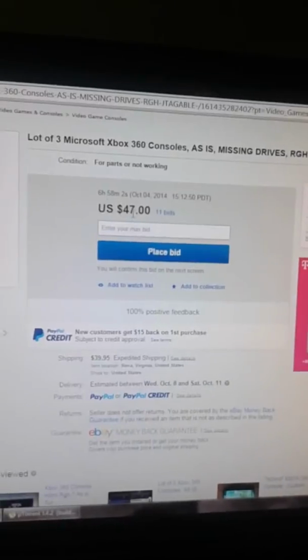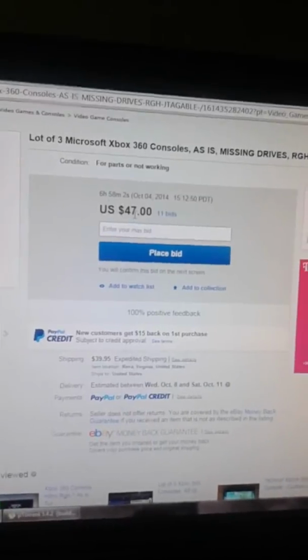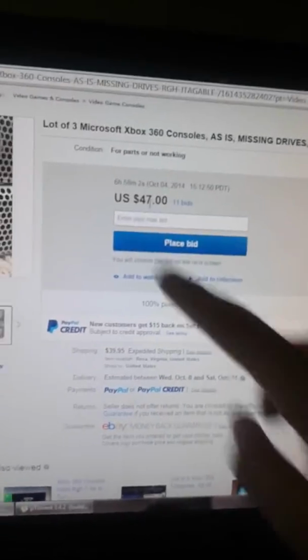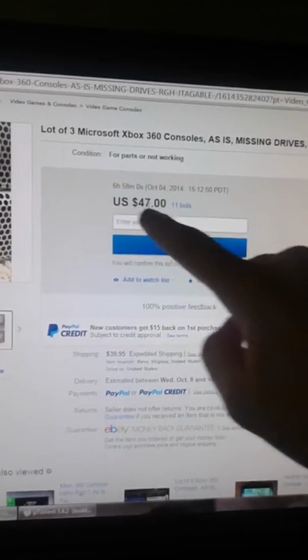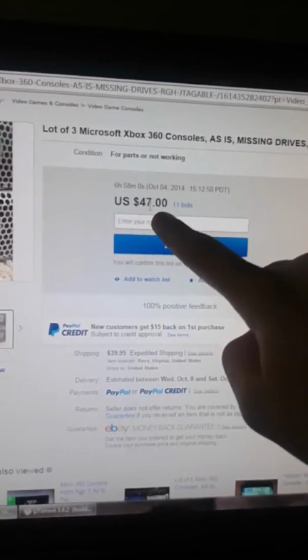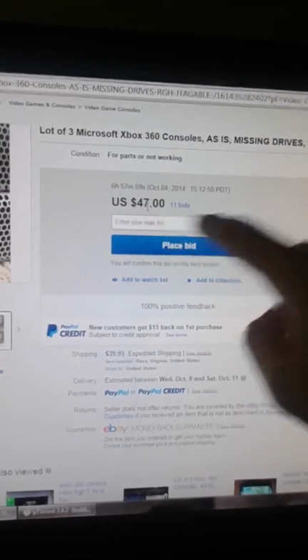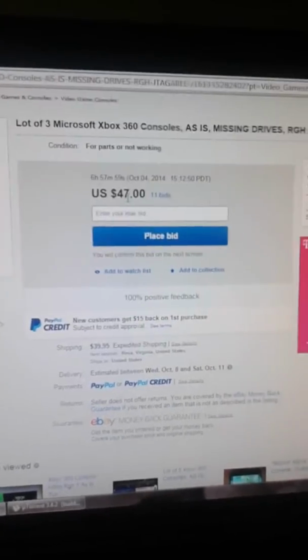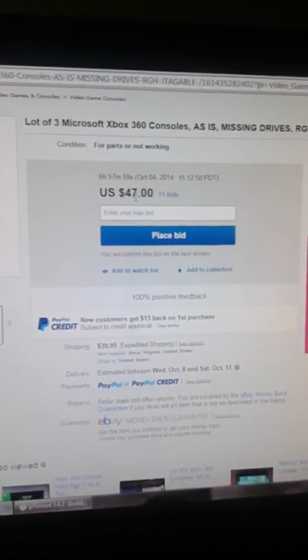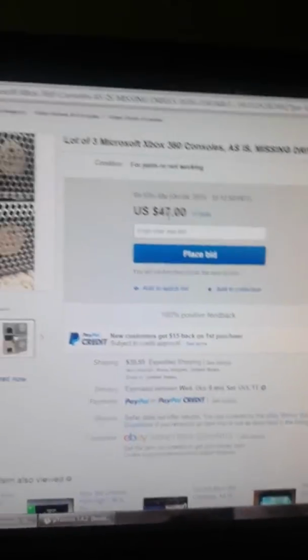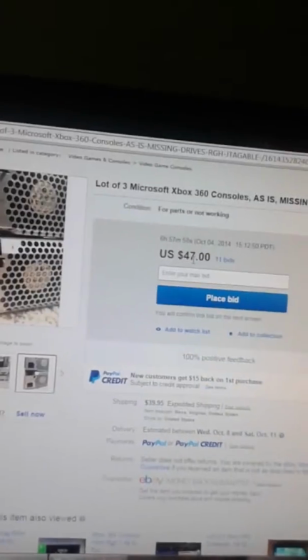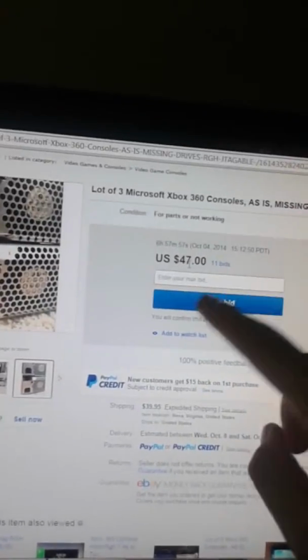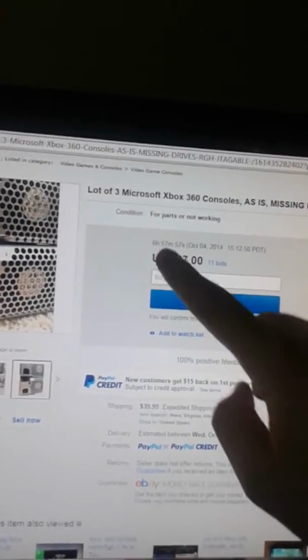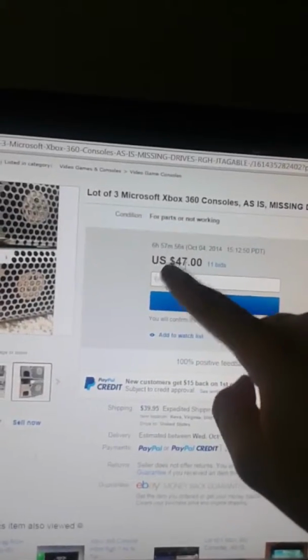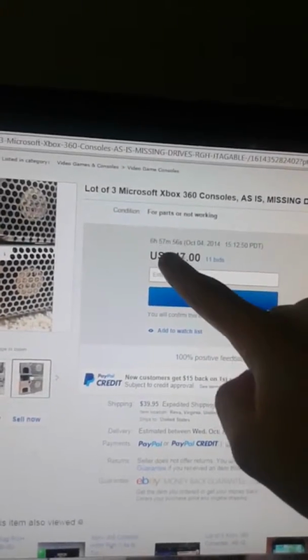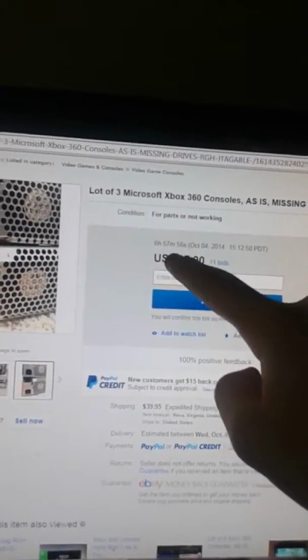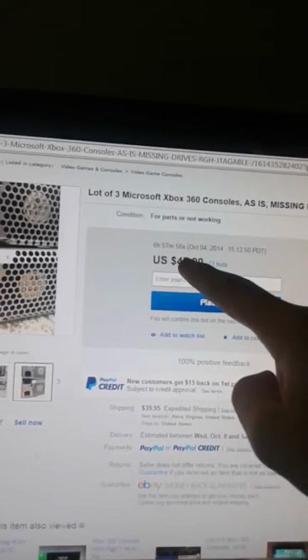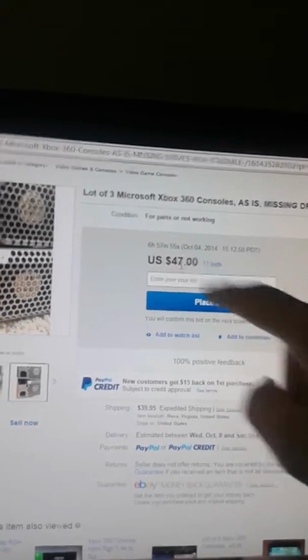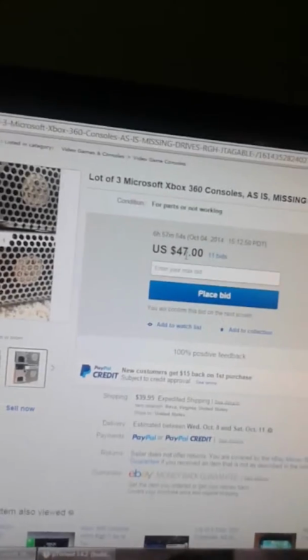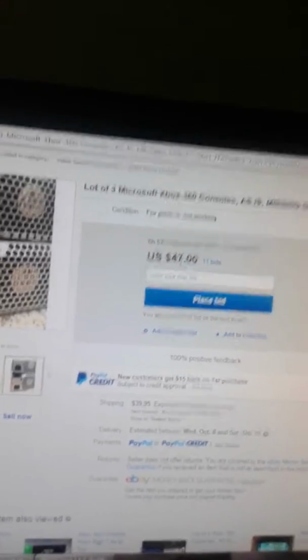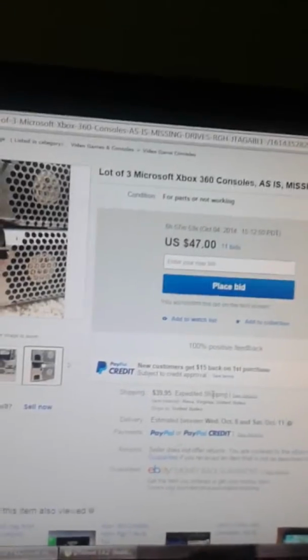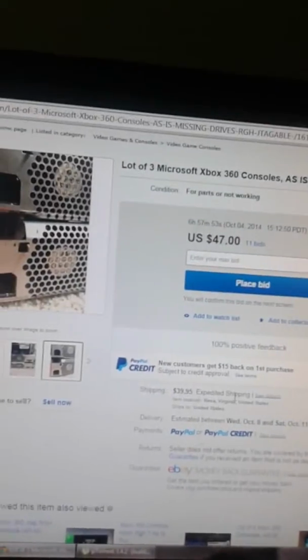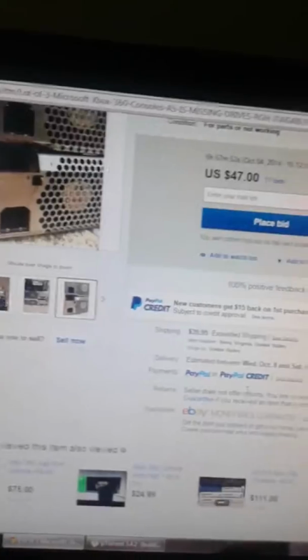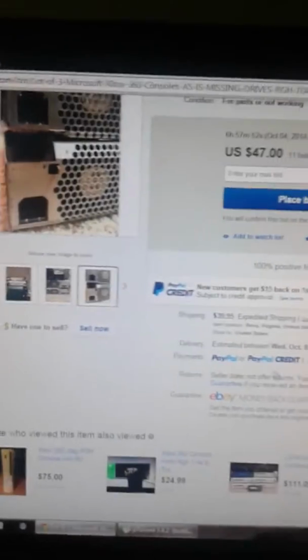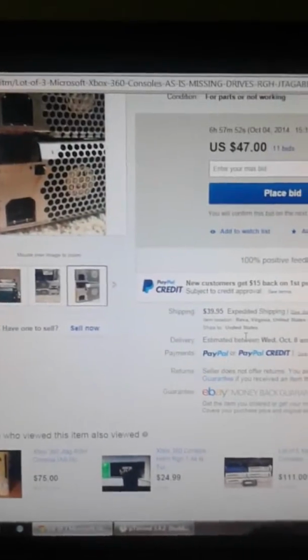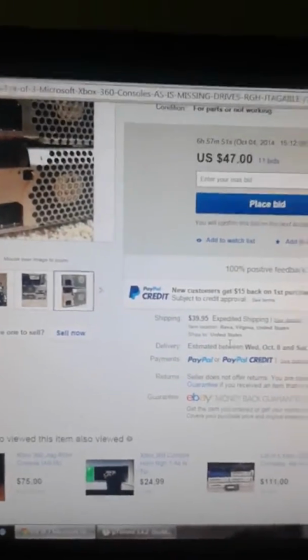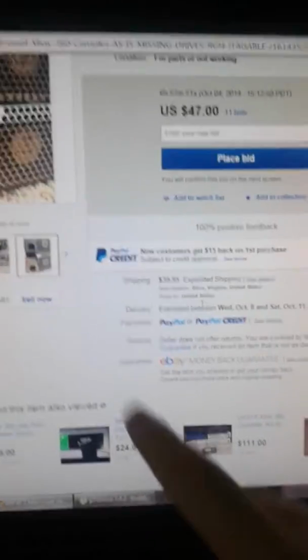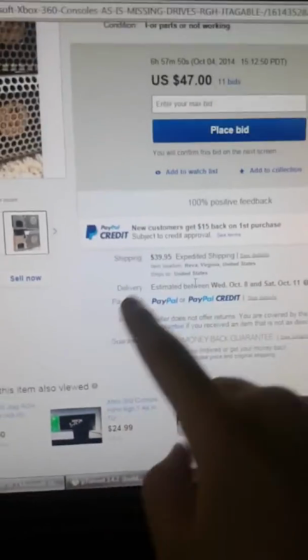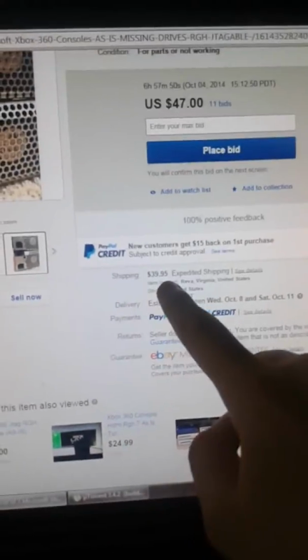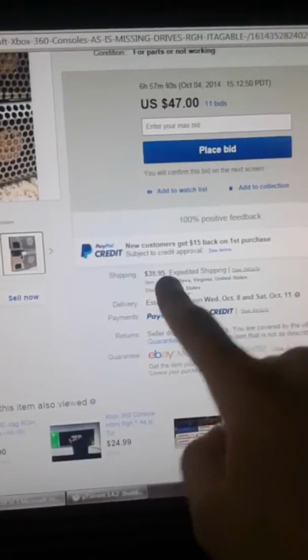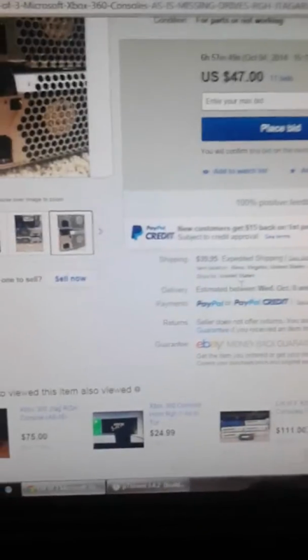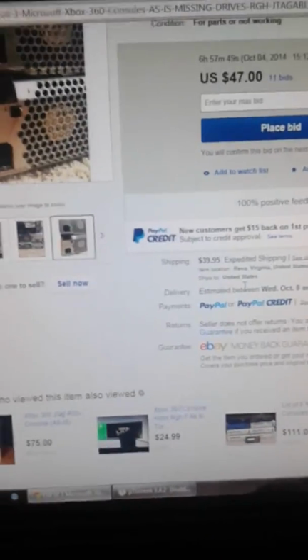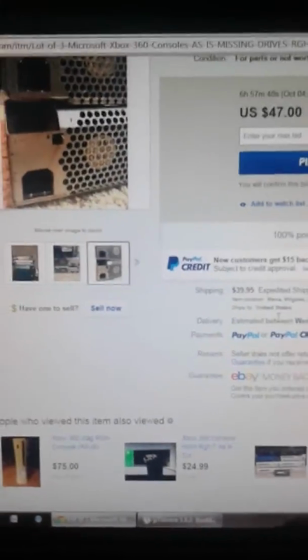The price range is at $47 now with 11 bids, and 6 hours, 57 minutes, 55 seconds as of today. The shipping where I am is $39.95 in Minnesota.